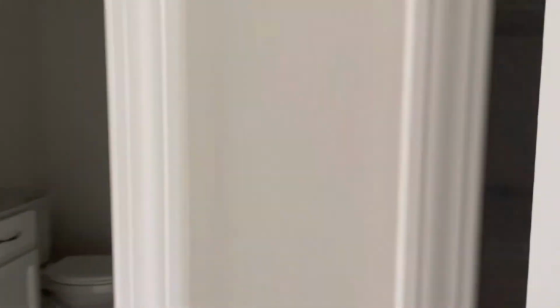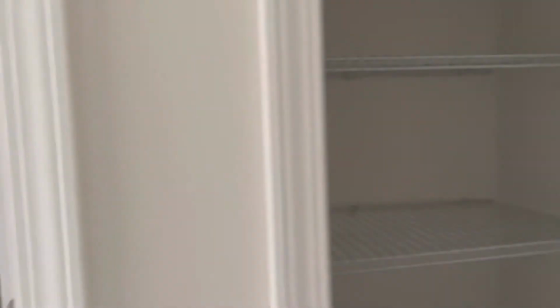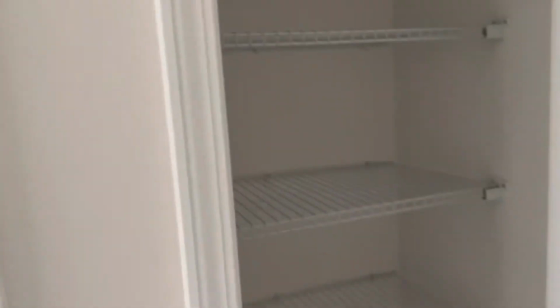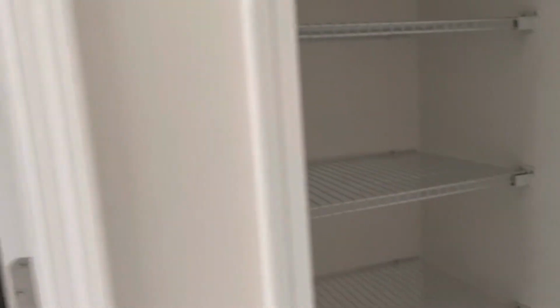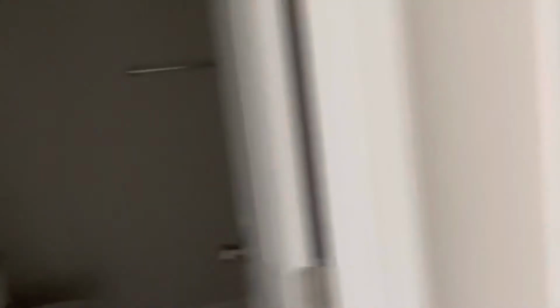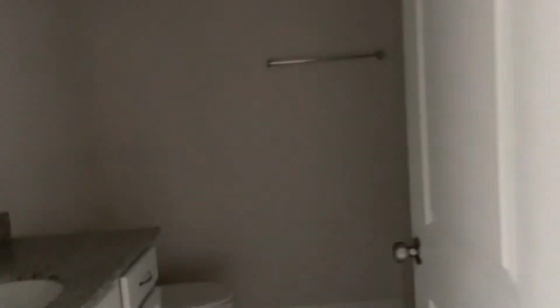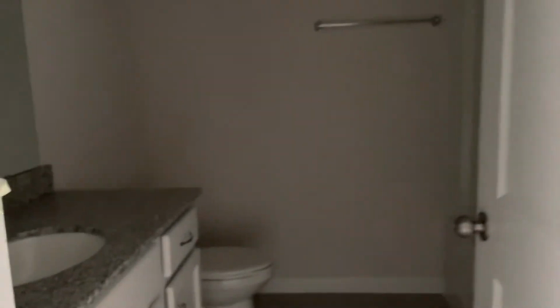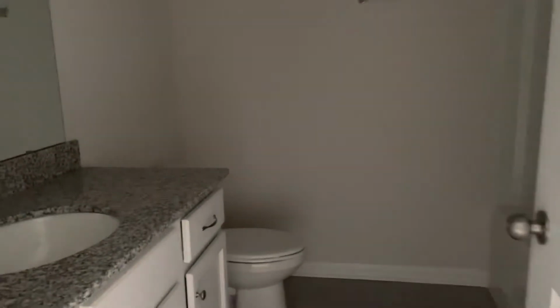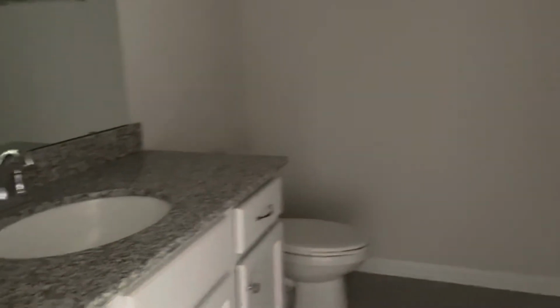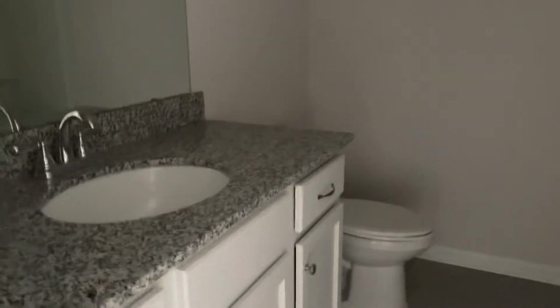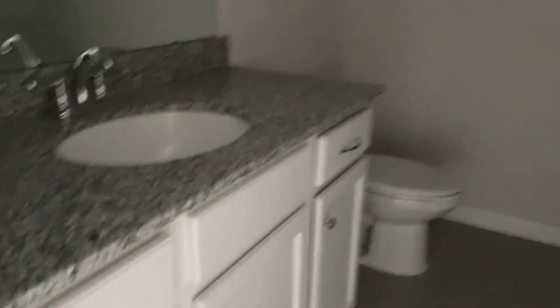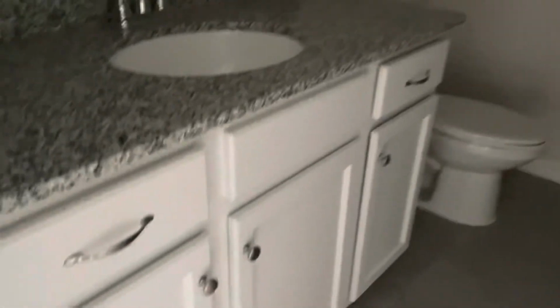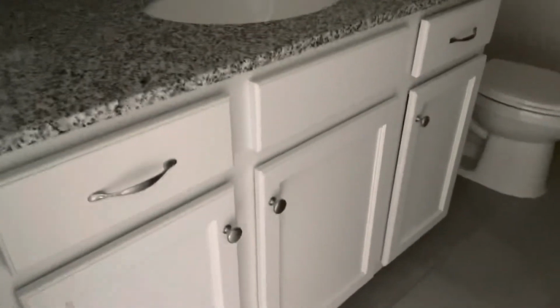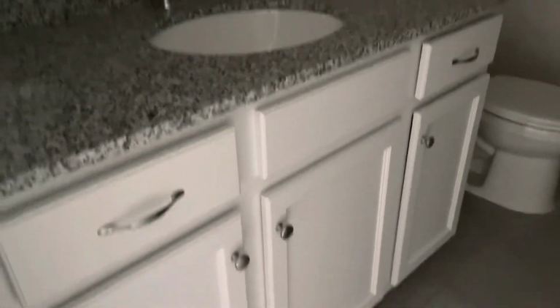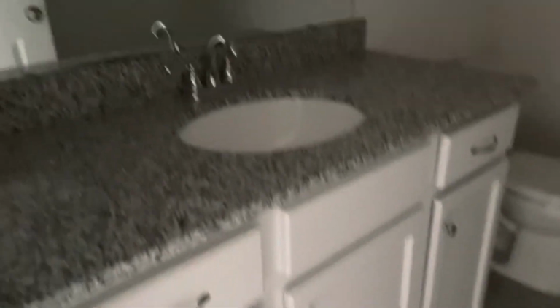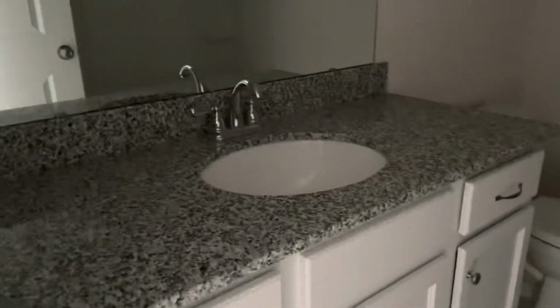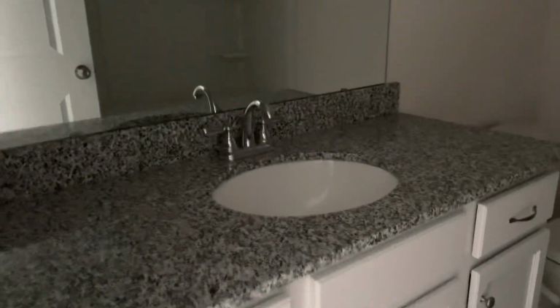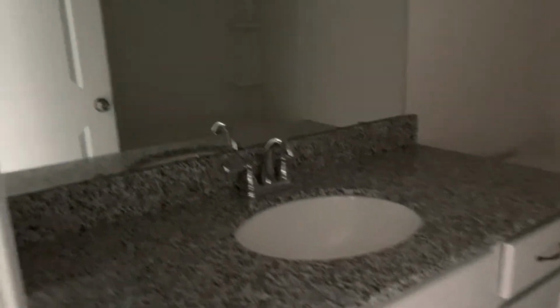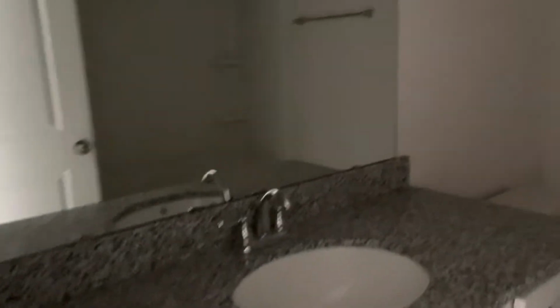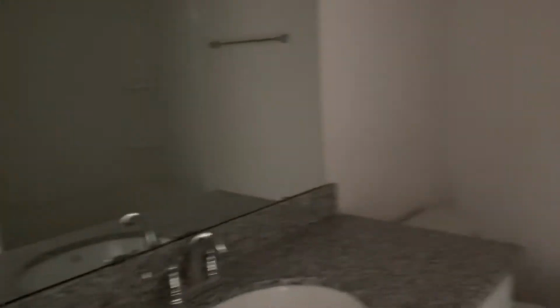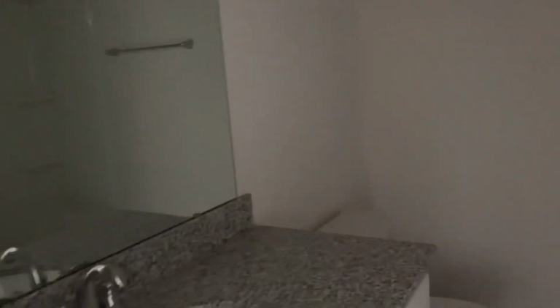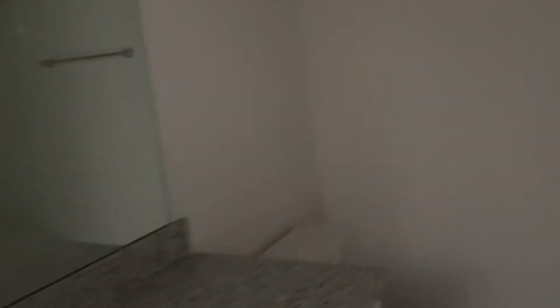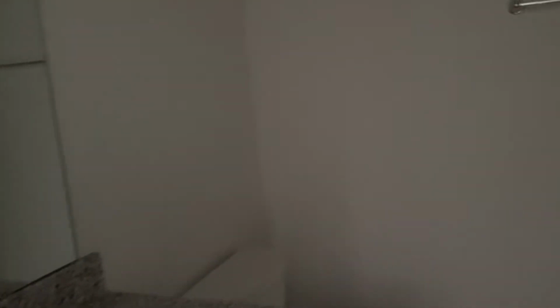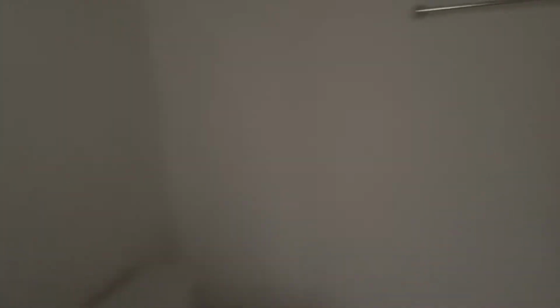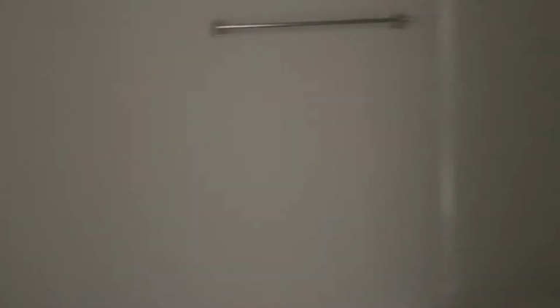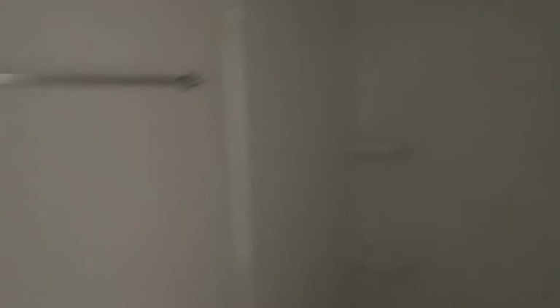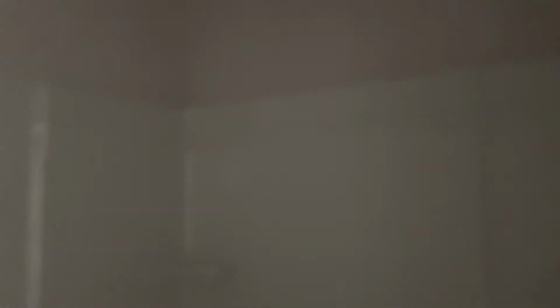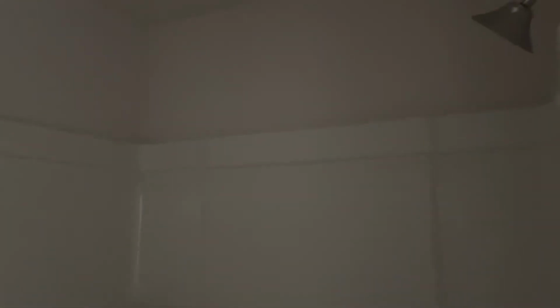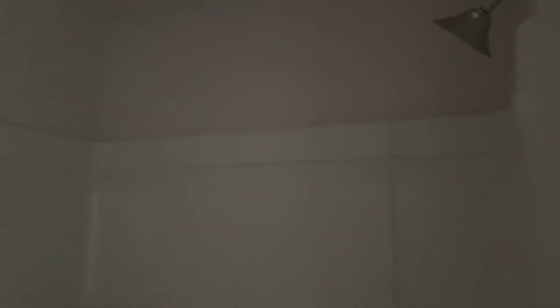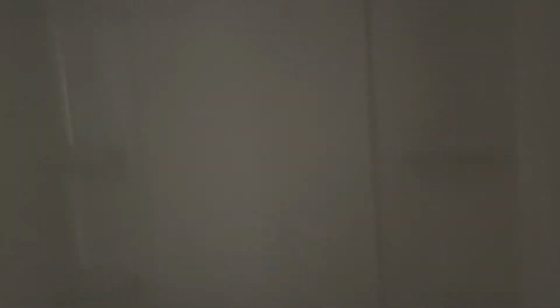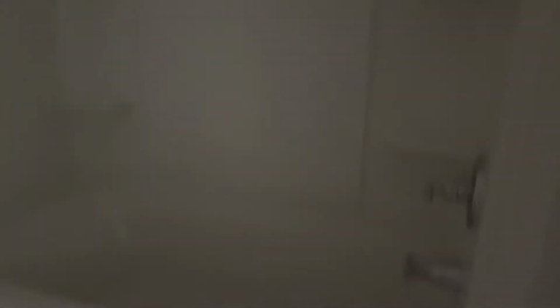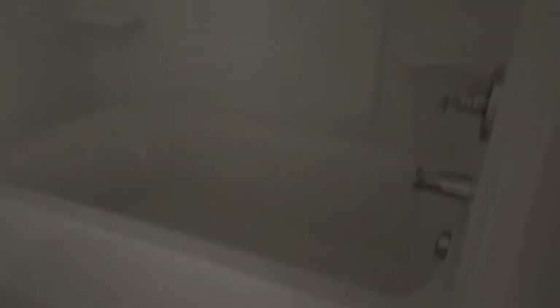There's a linen closet, and then this is the full bathroom — again, a nice-sized vanity, white with a granite counter, and a tub shower.